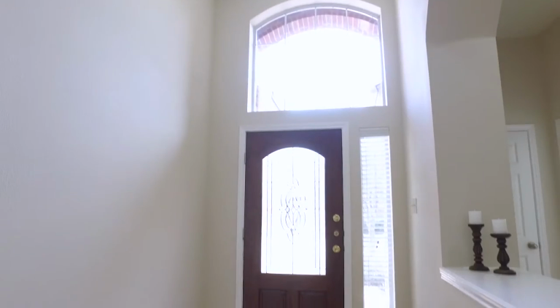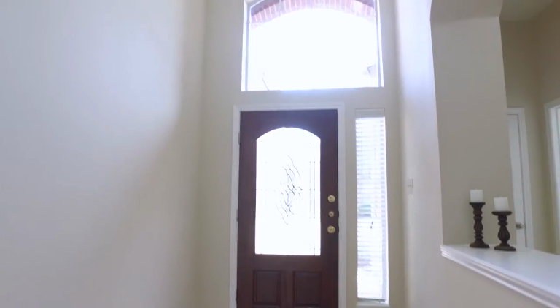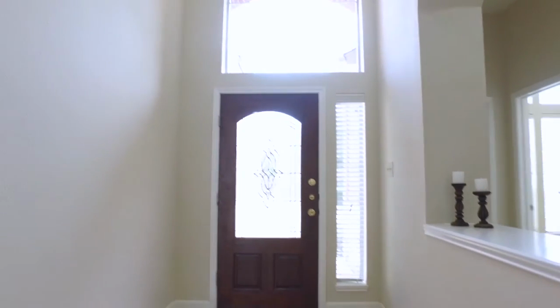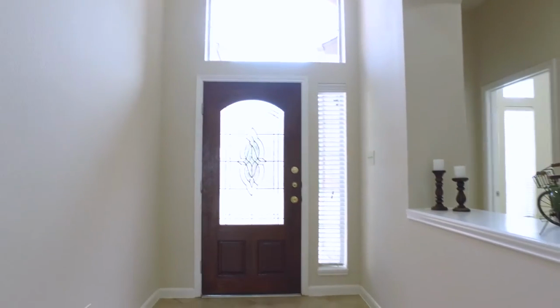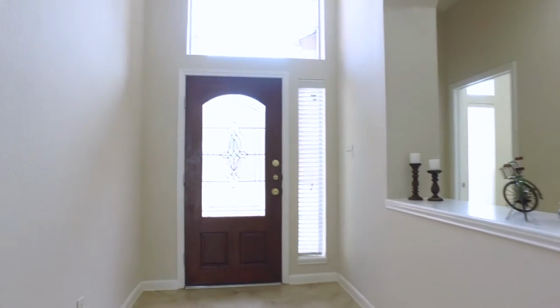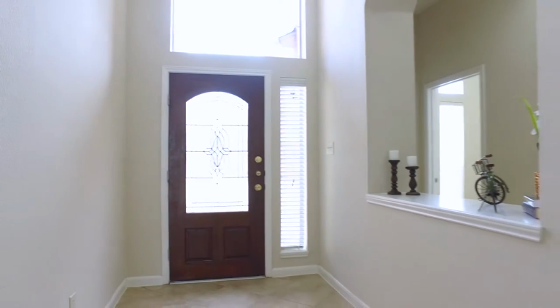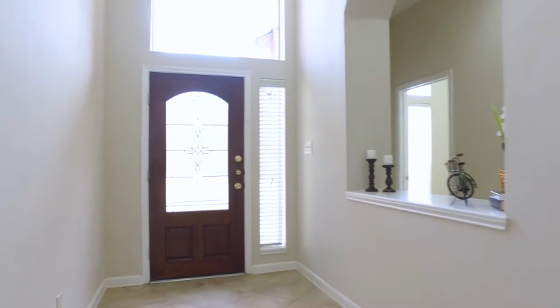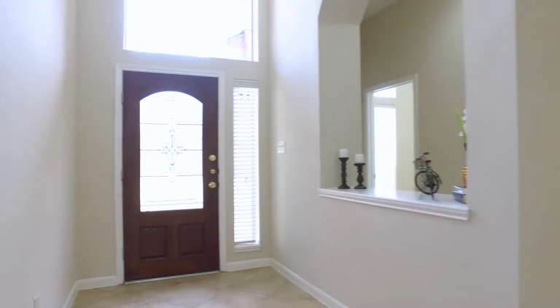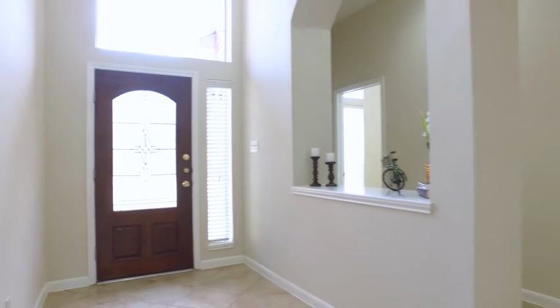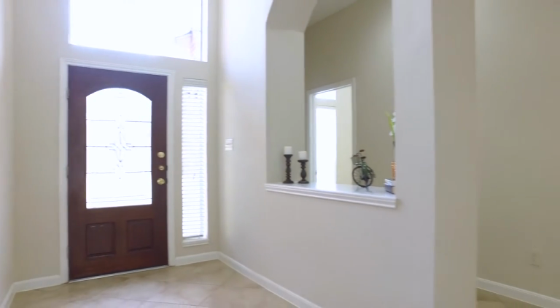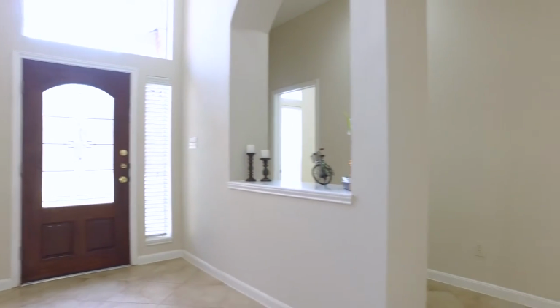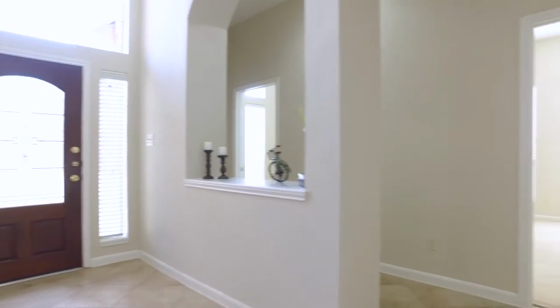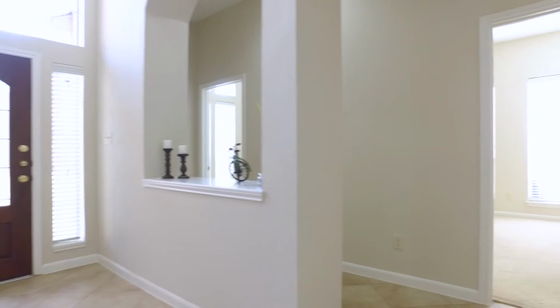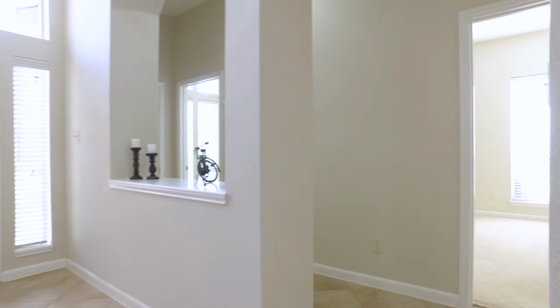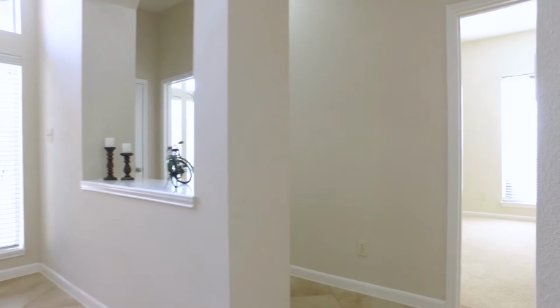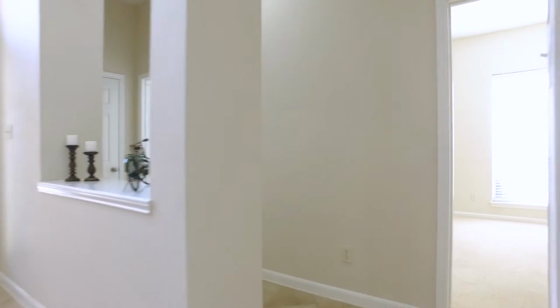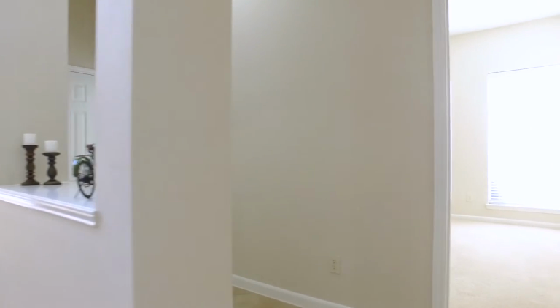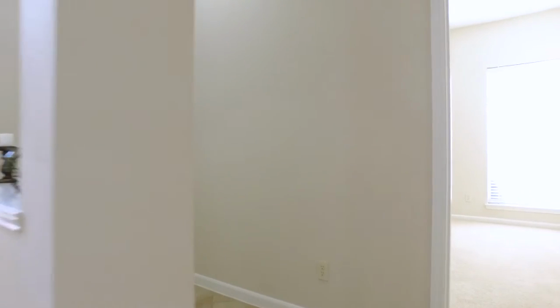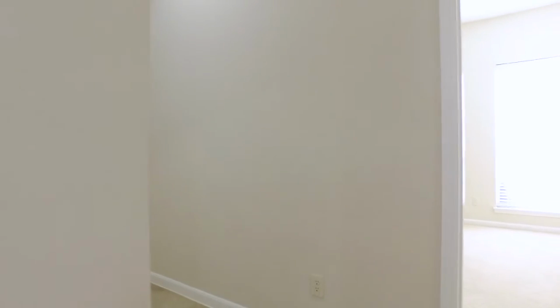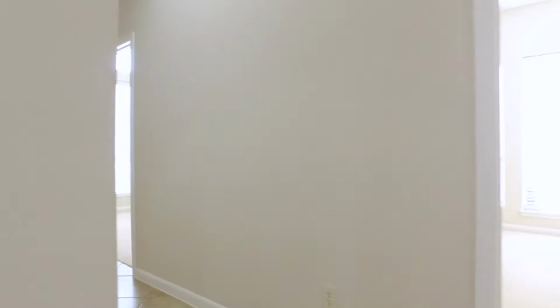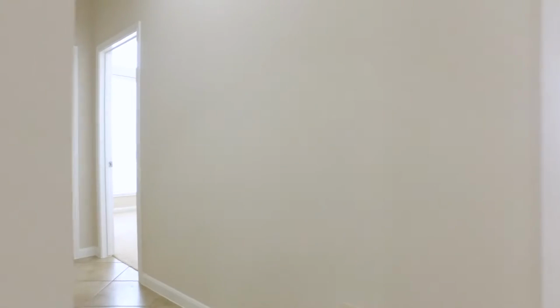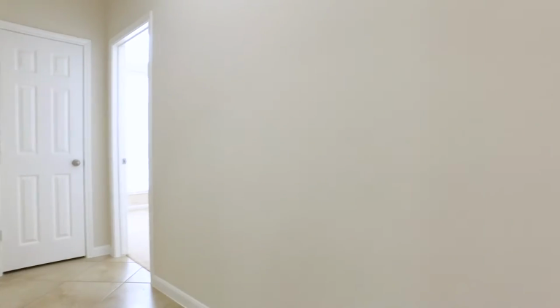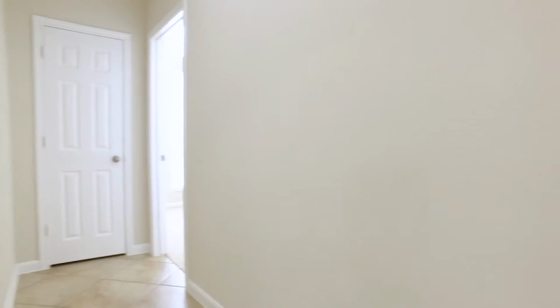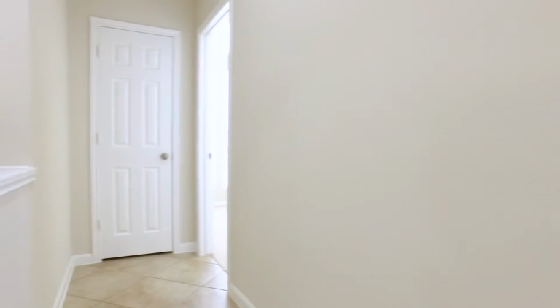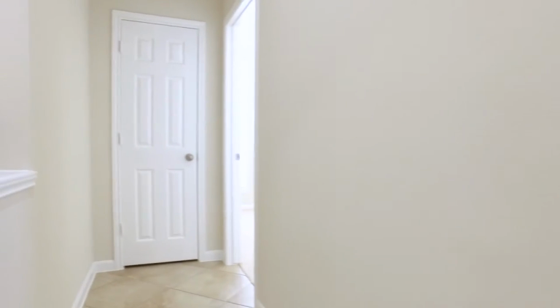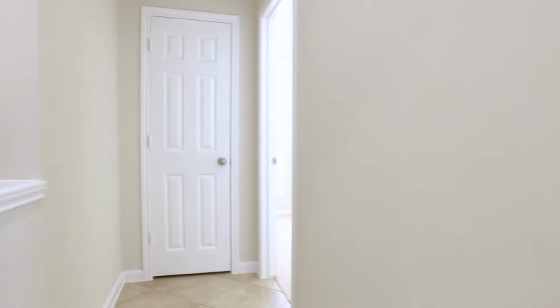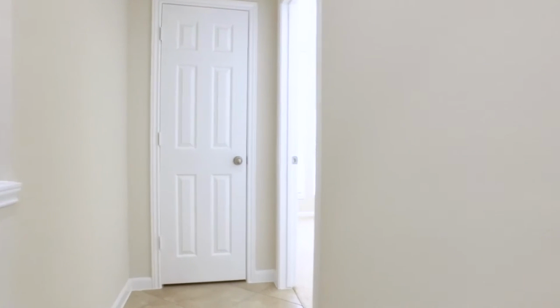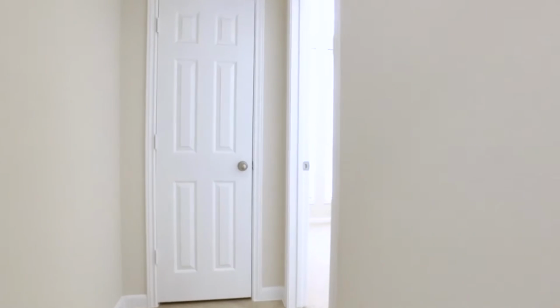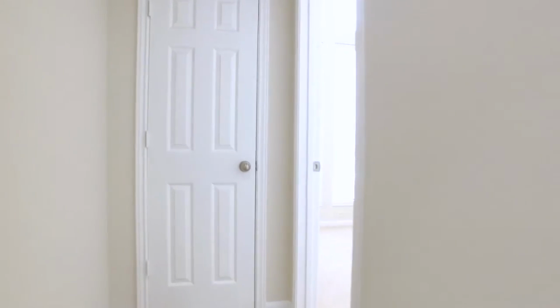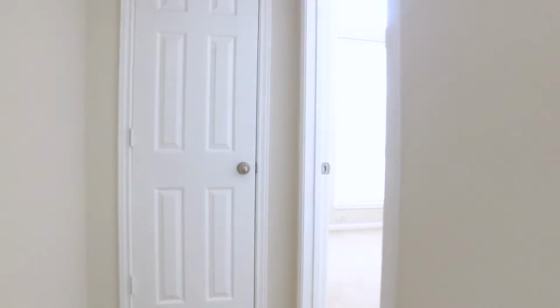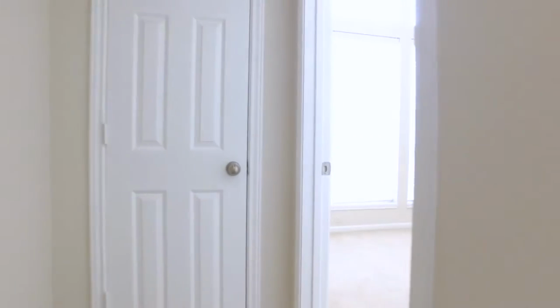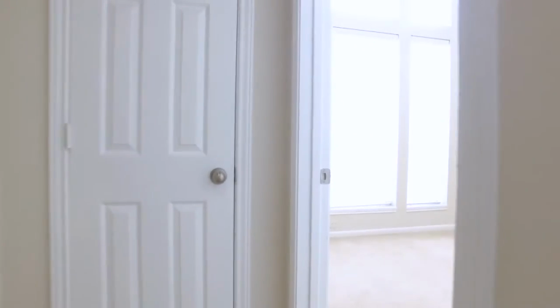So much natural light welcomes you into this amazing foyer. There are three bedrooms and a full bathroom with tall ceilings off the front hall. One of these bedrooms could easily provide the perfect guest room with tall ceilings.